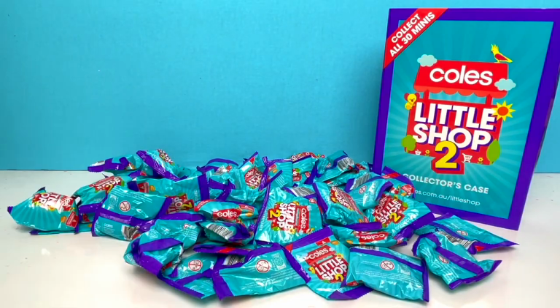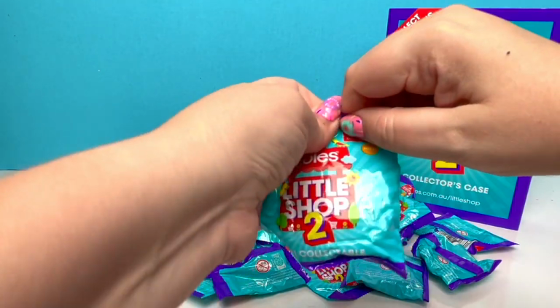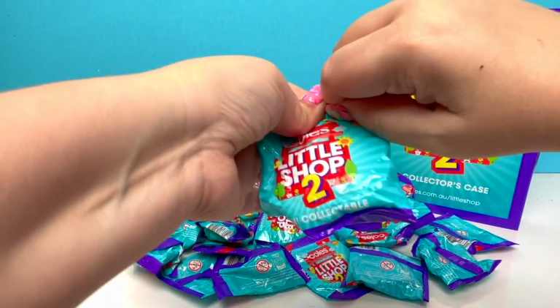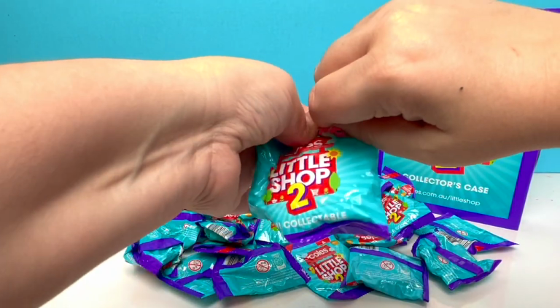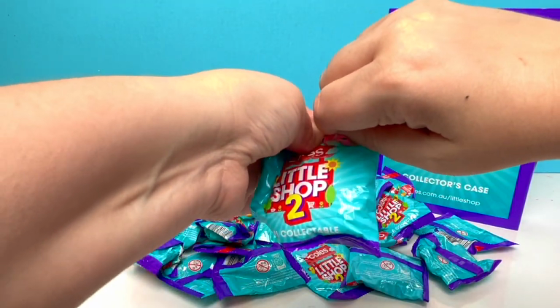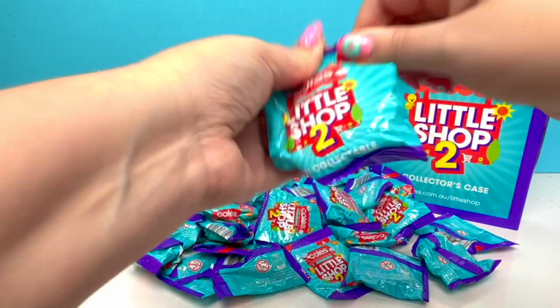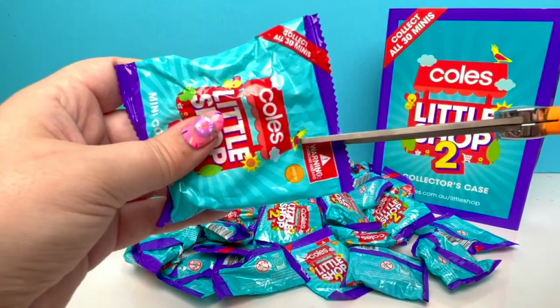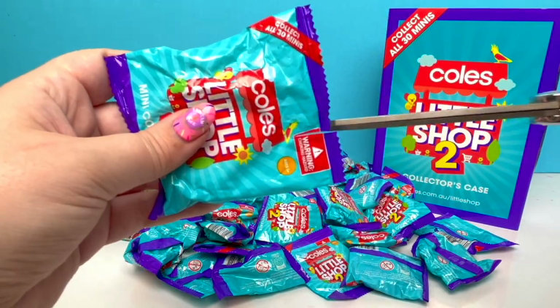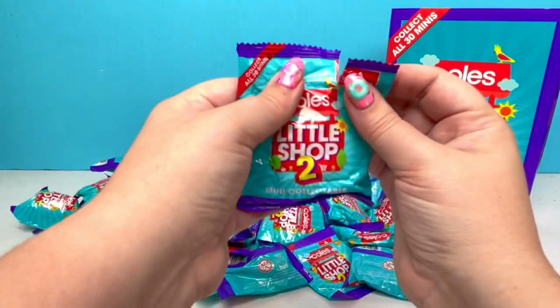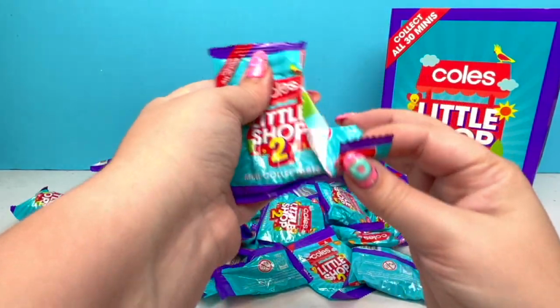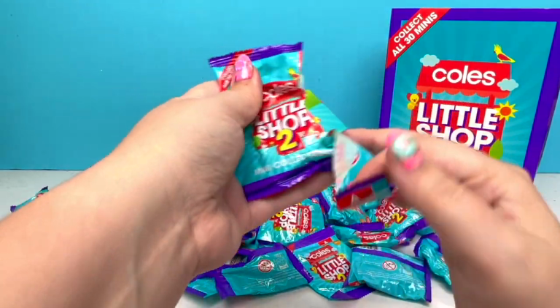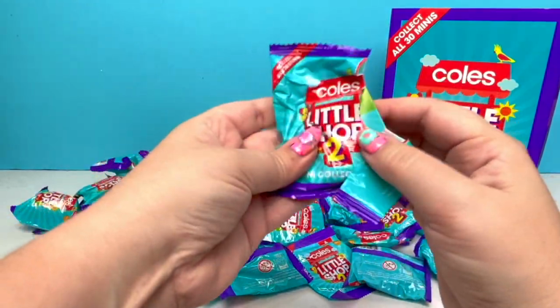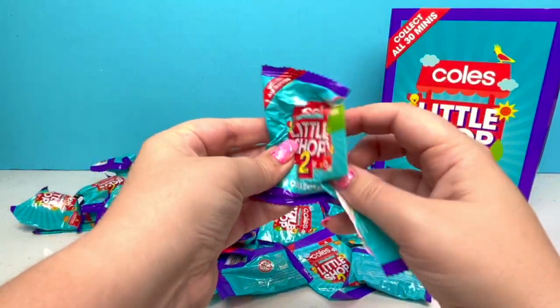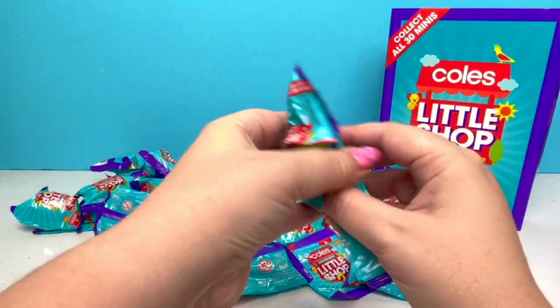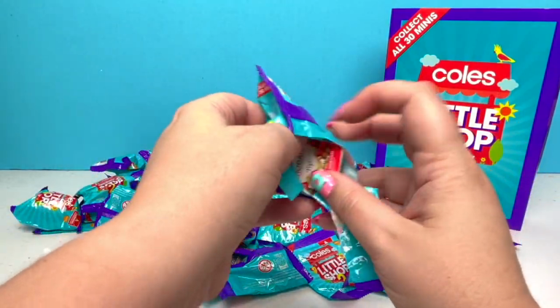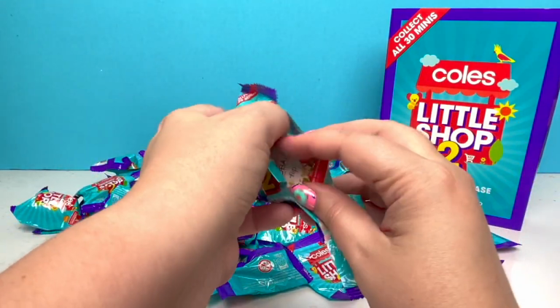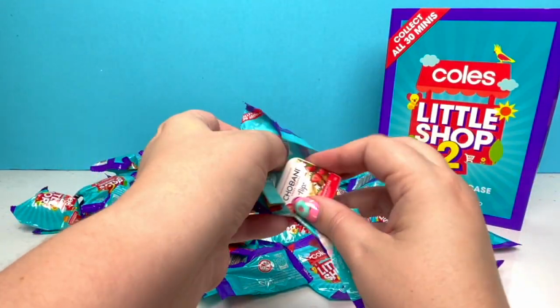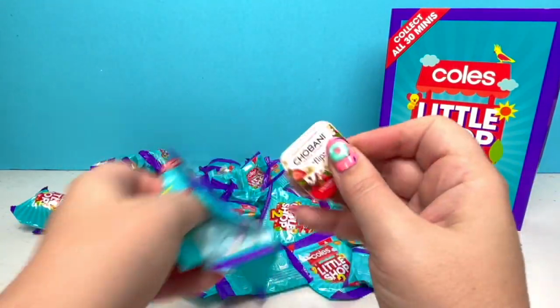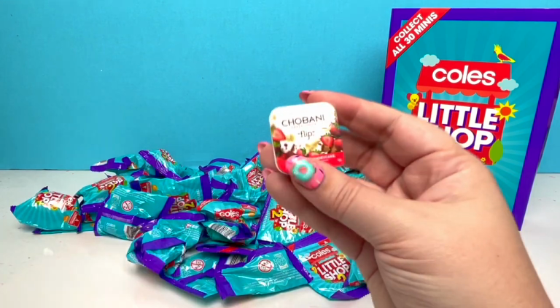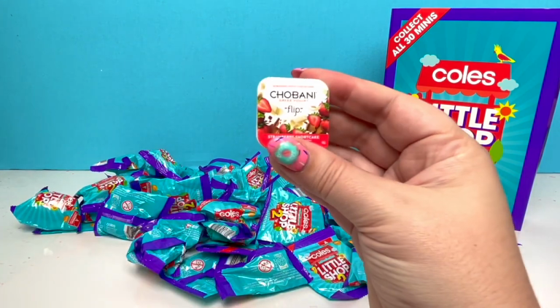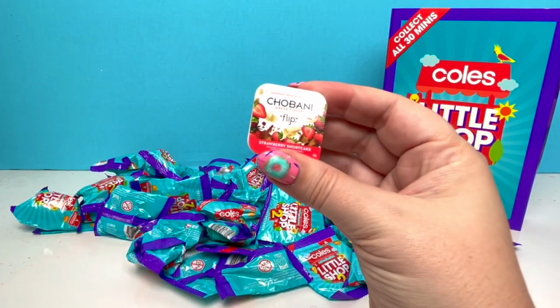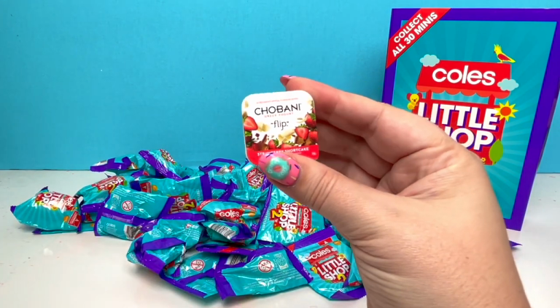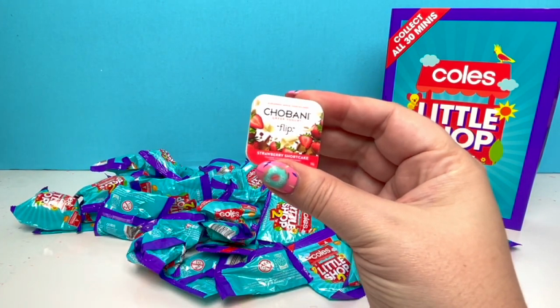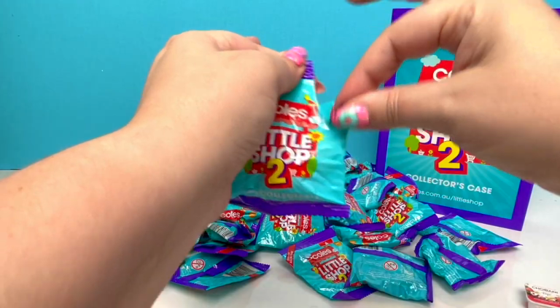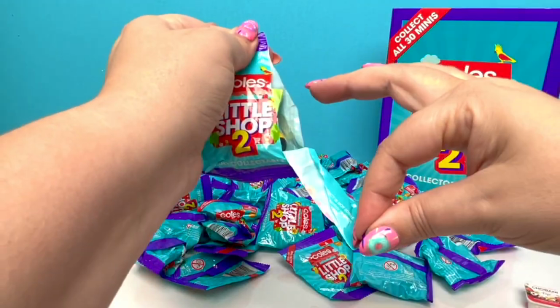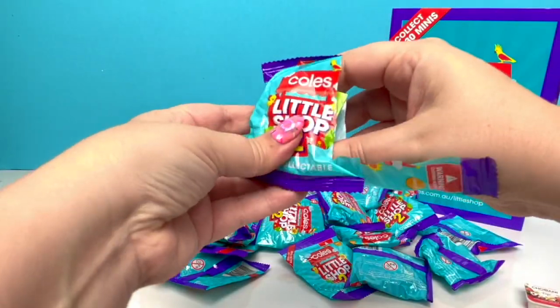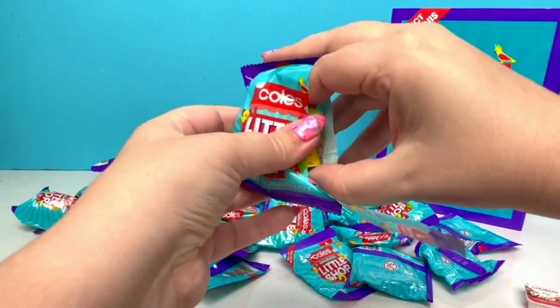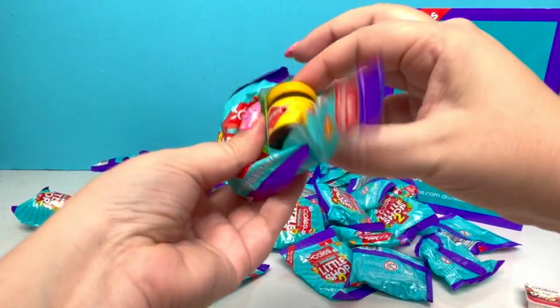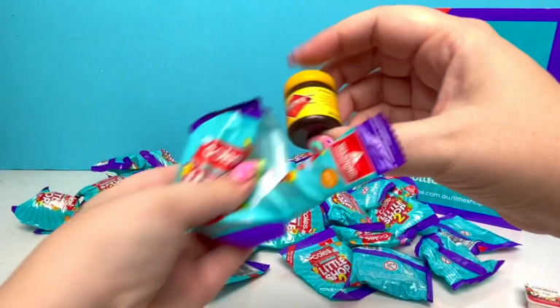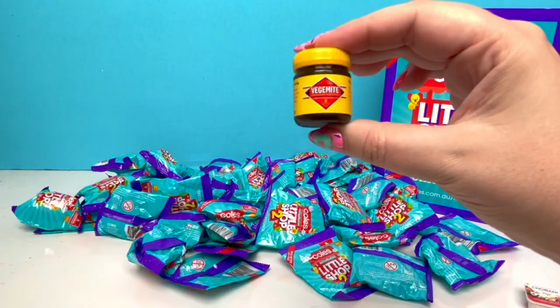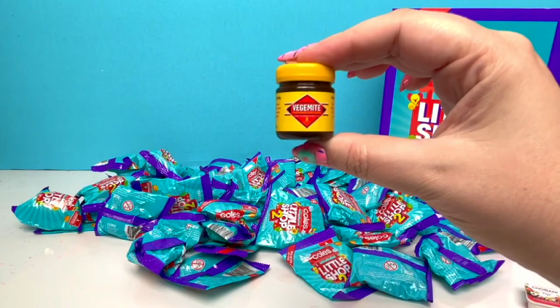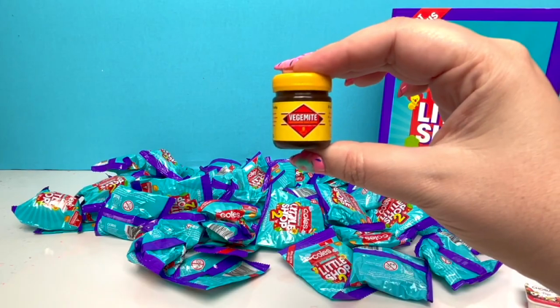Here is number one — can't wait to see what it is! We got a repeat: the Giovanni yogurt! Alright, in our second bag we have another Vegemite!